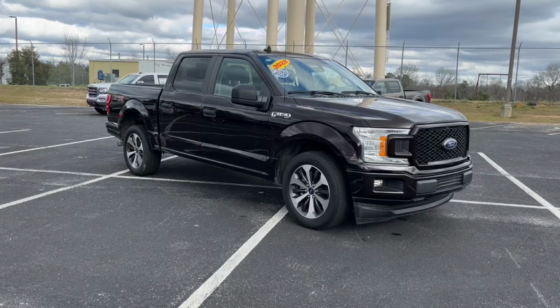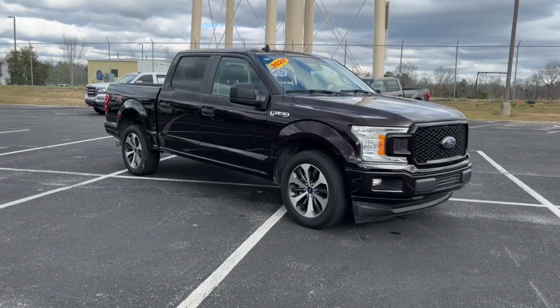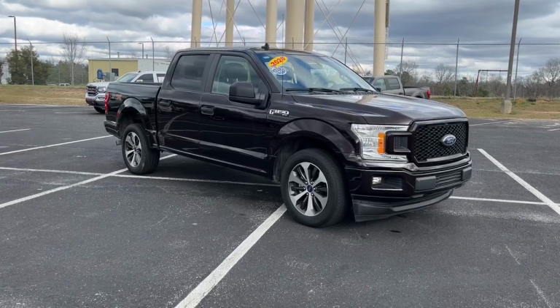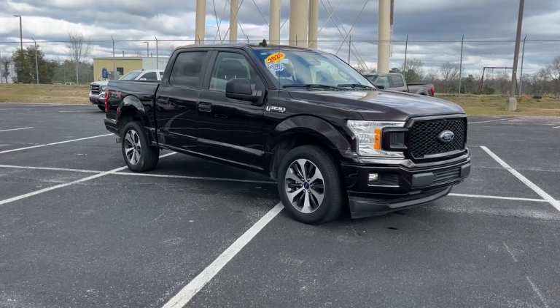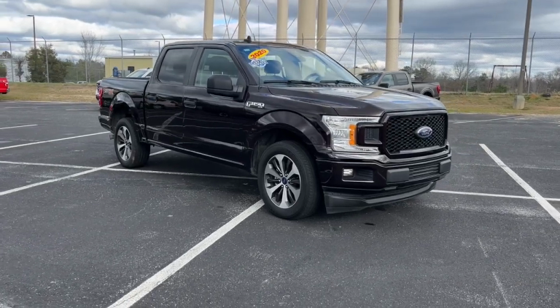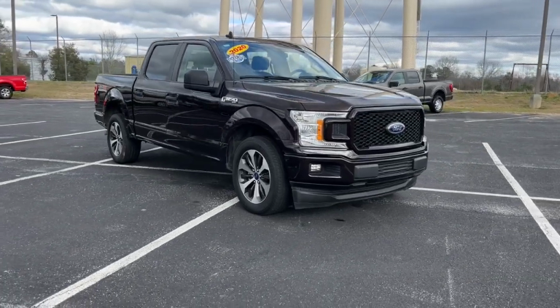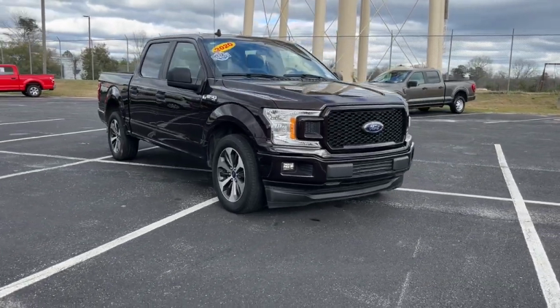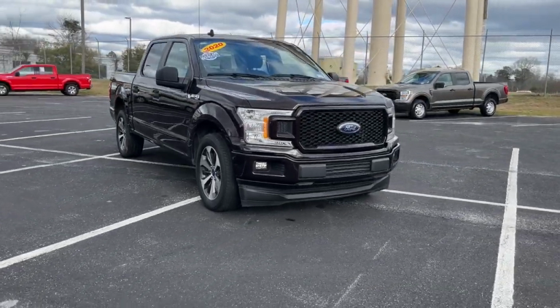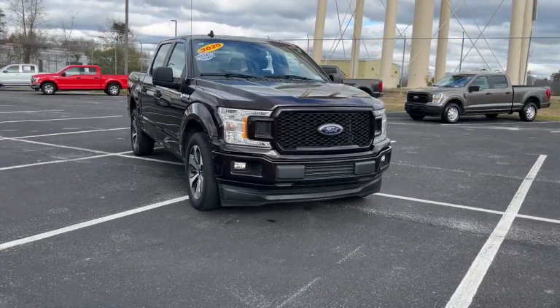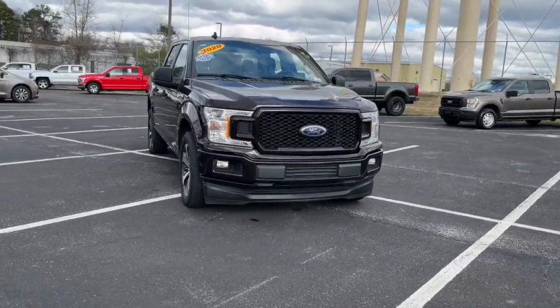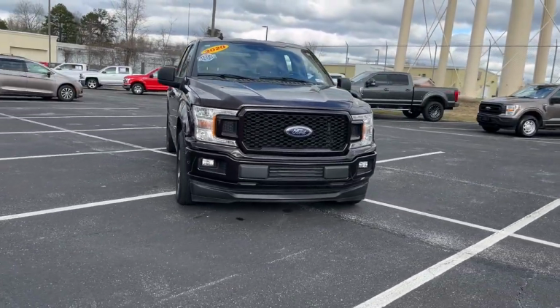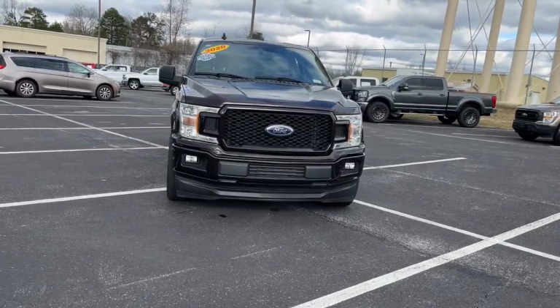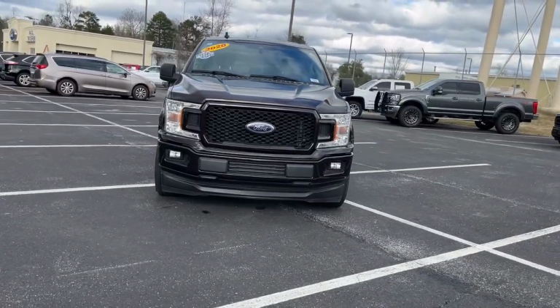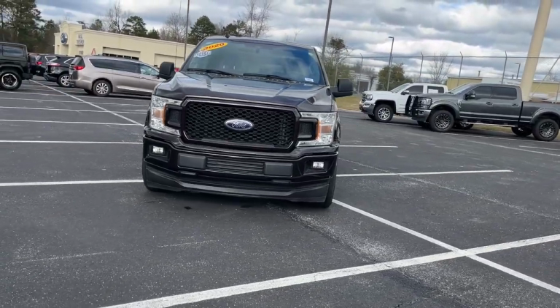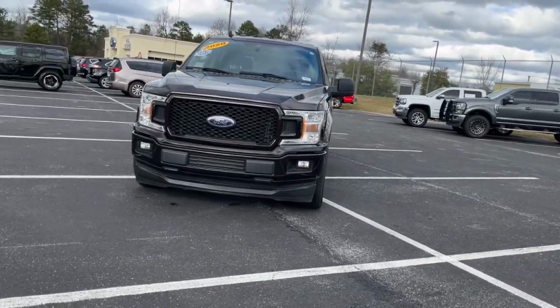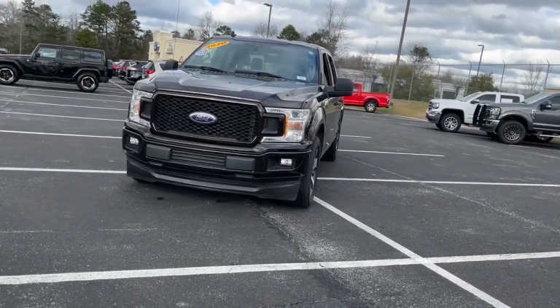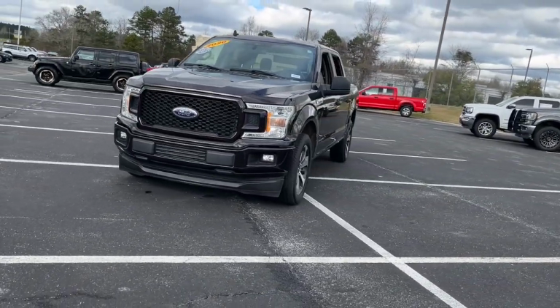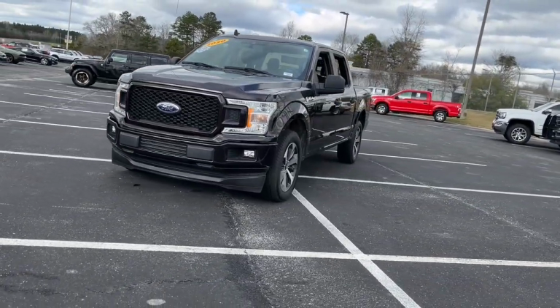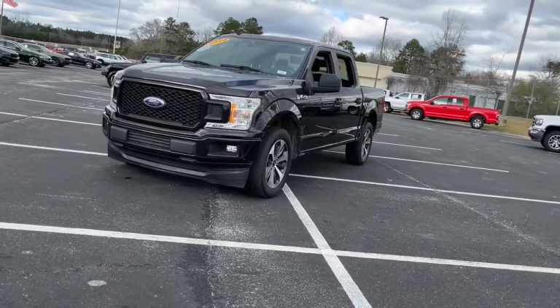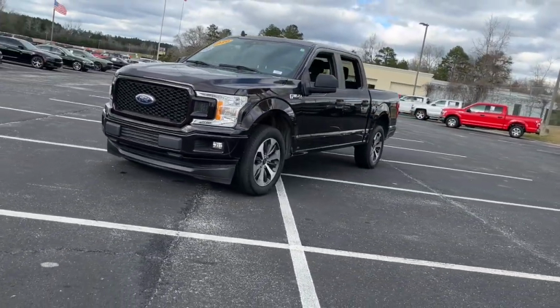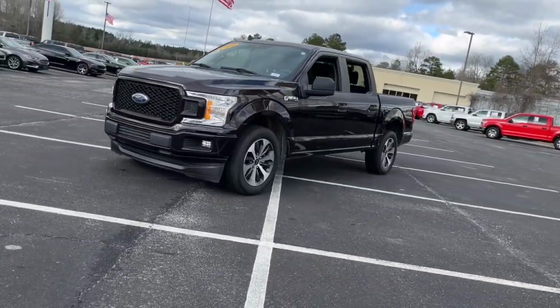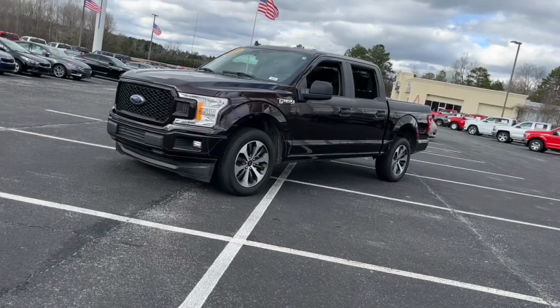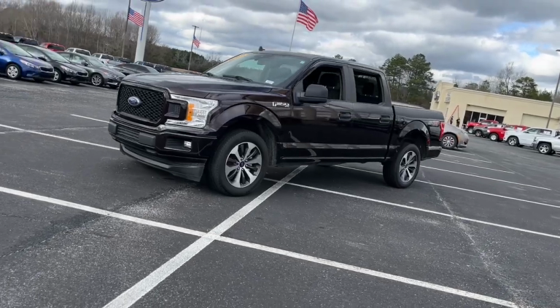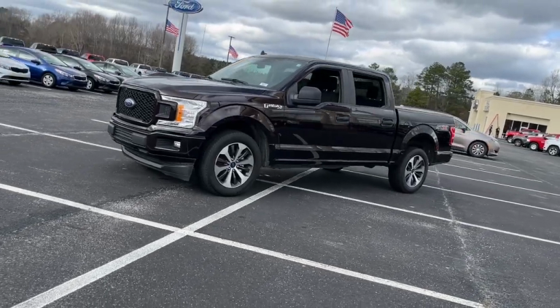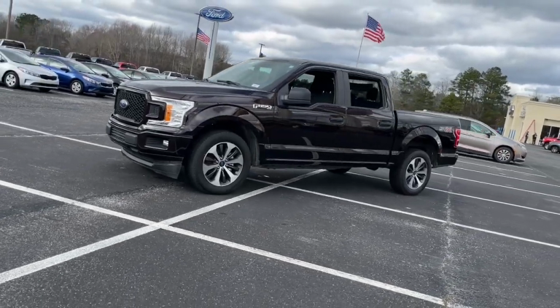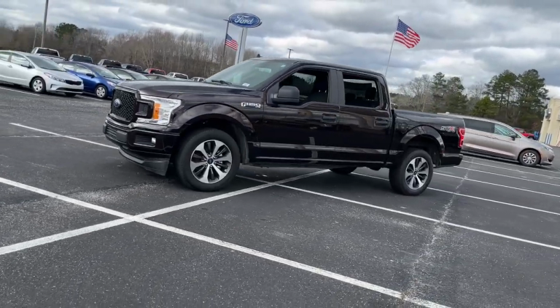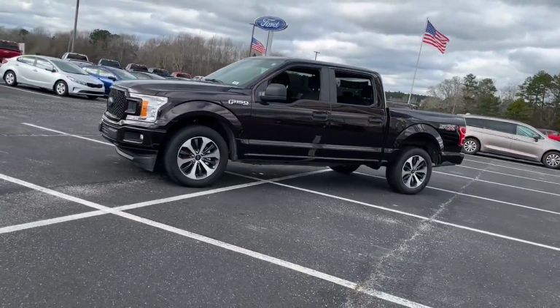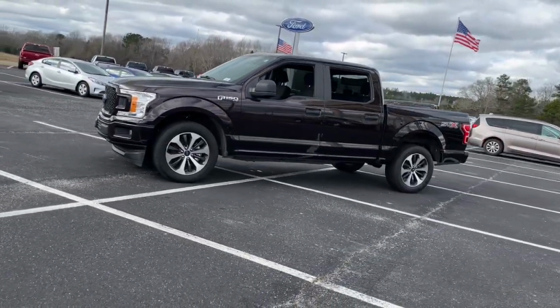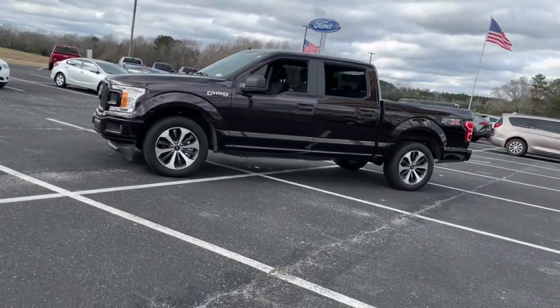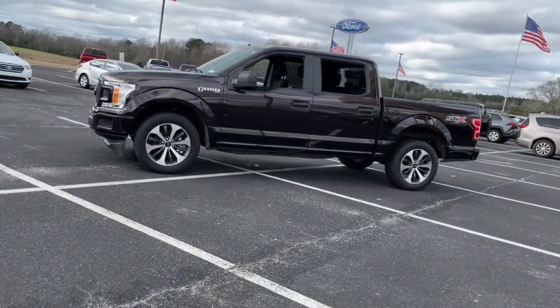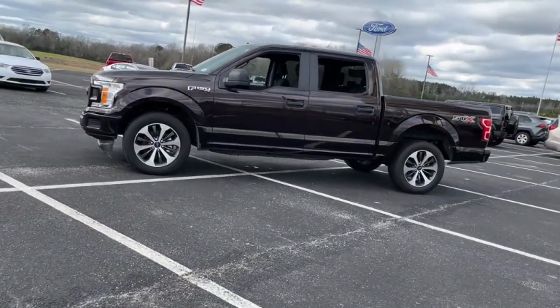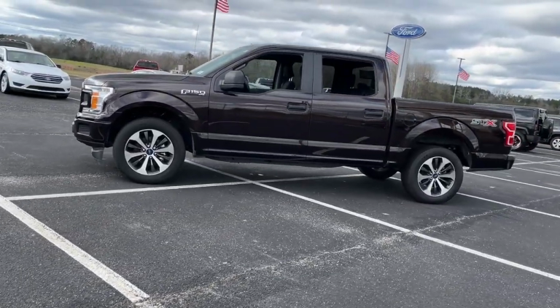Get acquainted with the 2020 Ford F-150. With less than 70,000 miles on the odometer, this vehicle stands out from the rest. This rugged F-150 is ready for work, off-roading, or a little R&R.